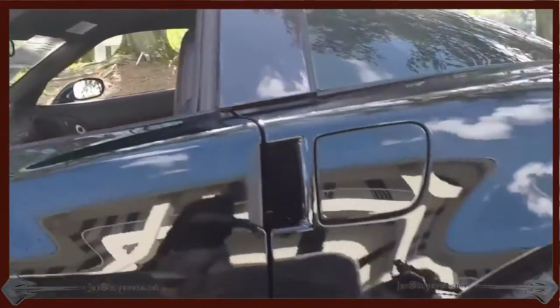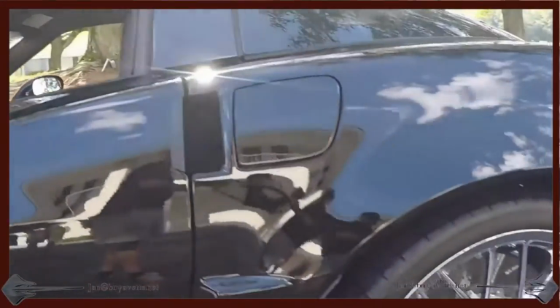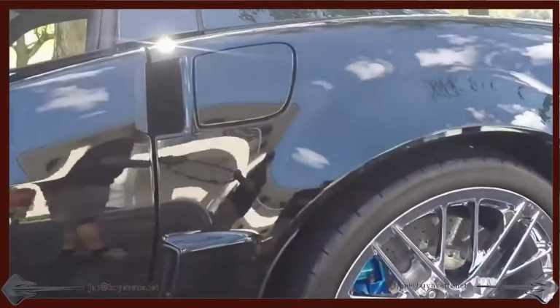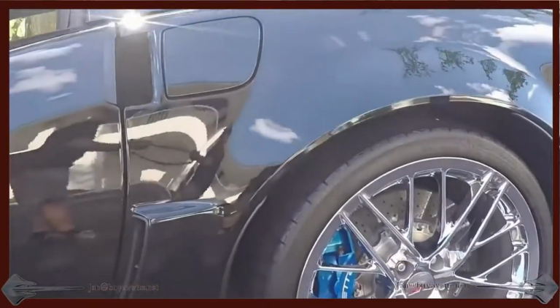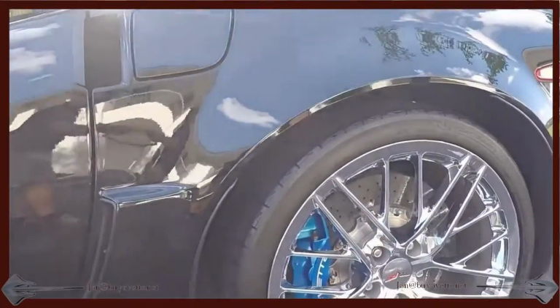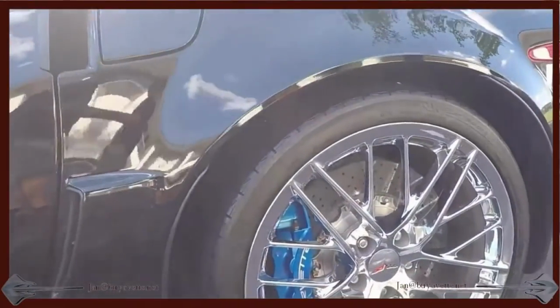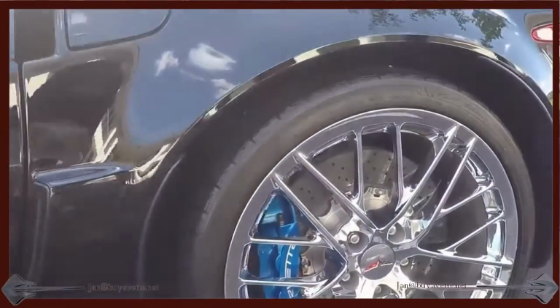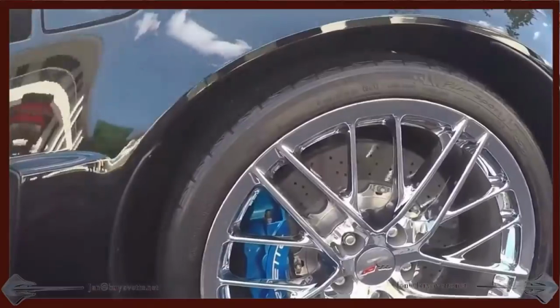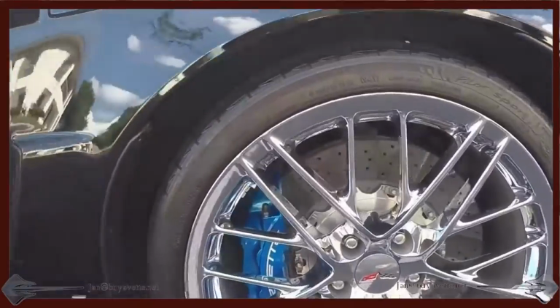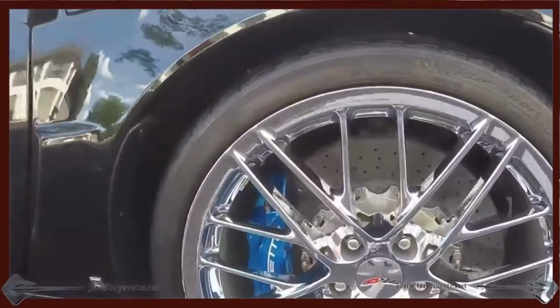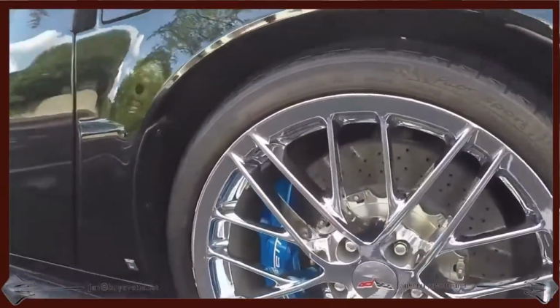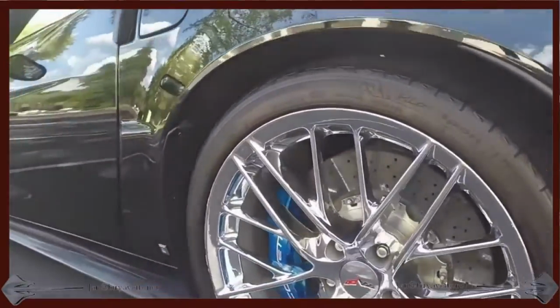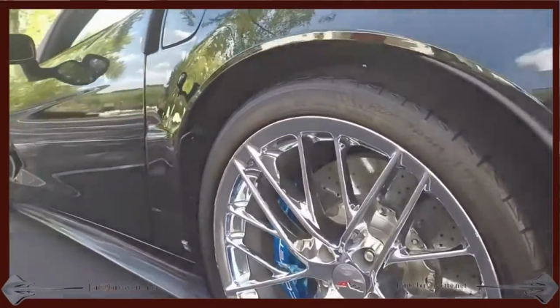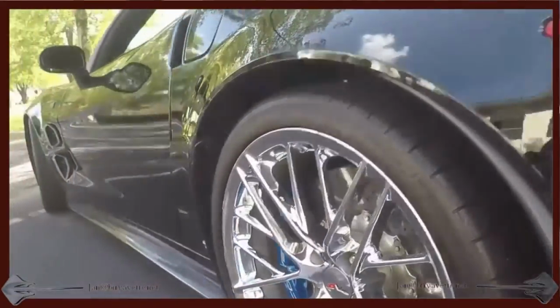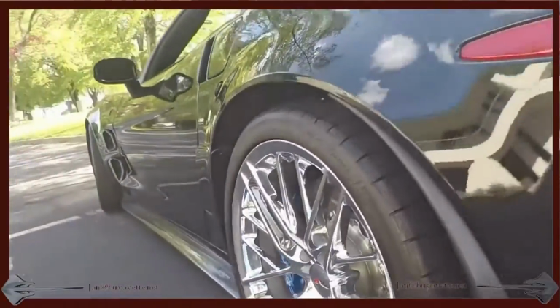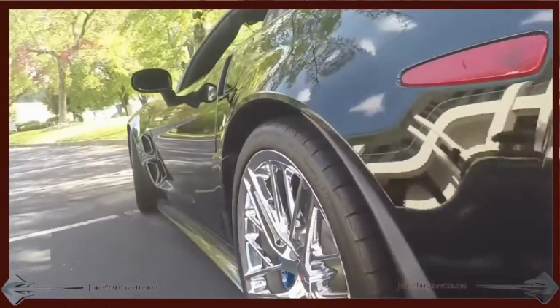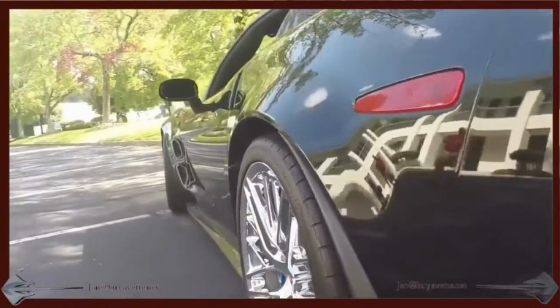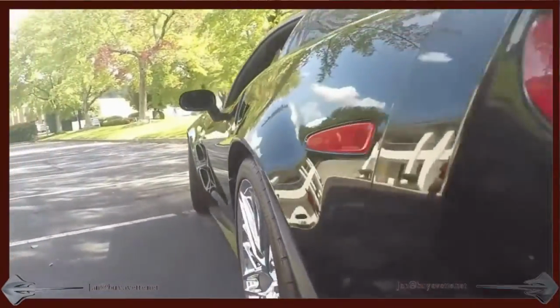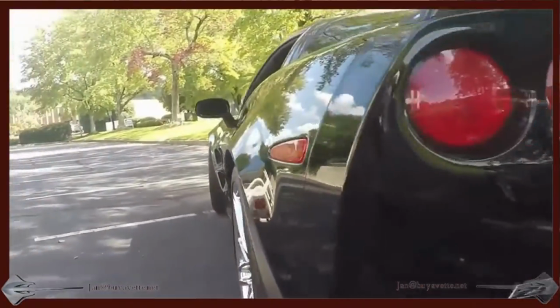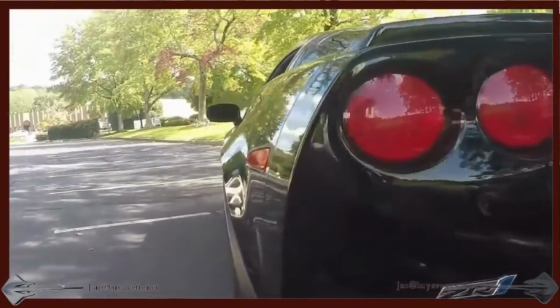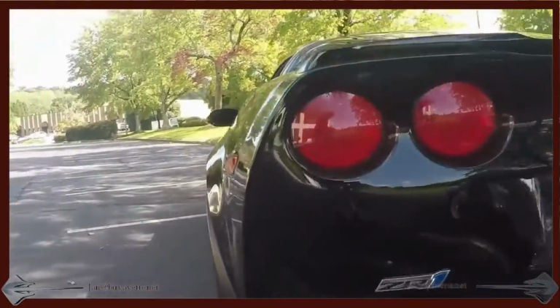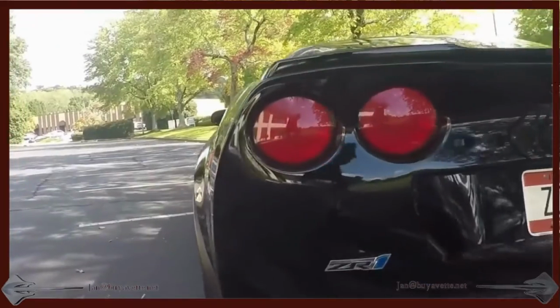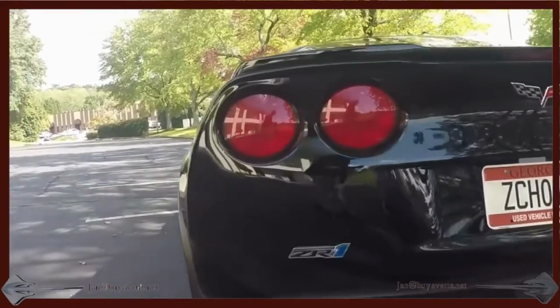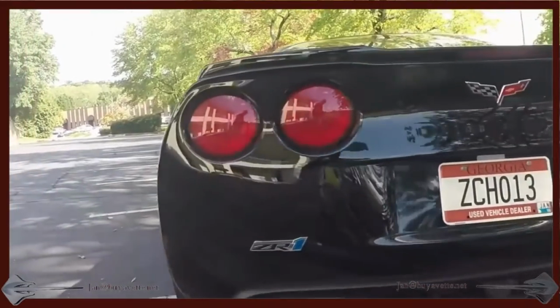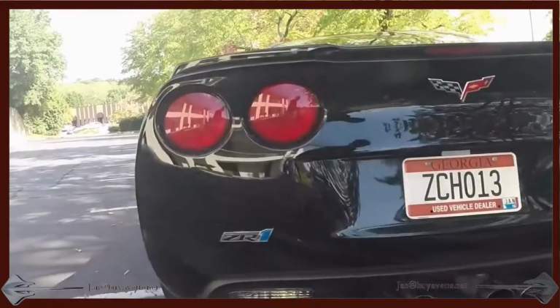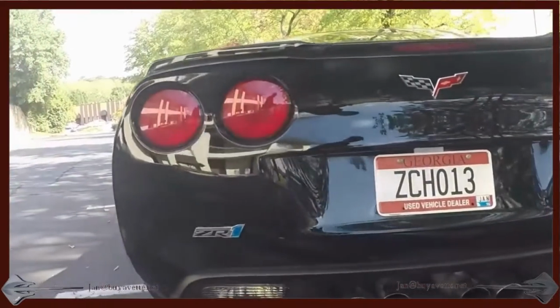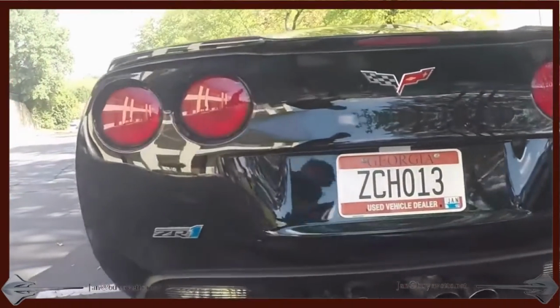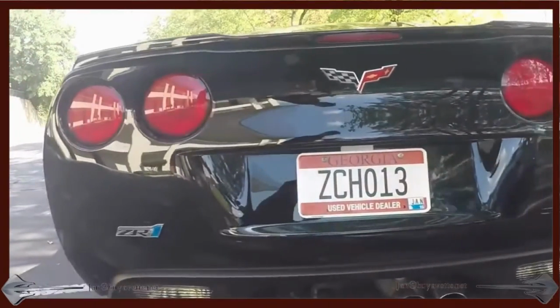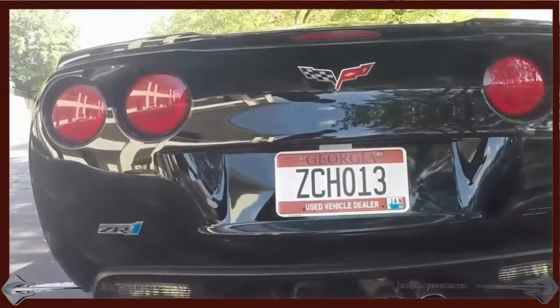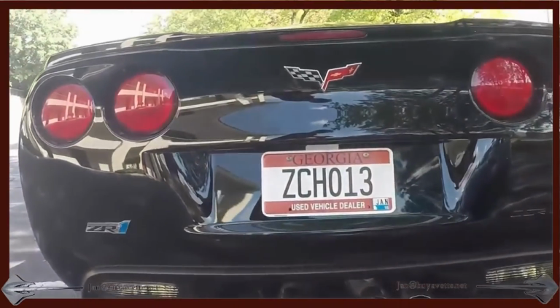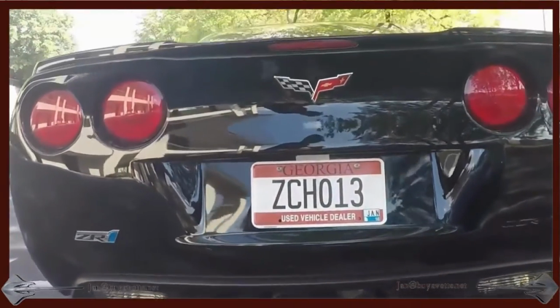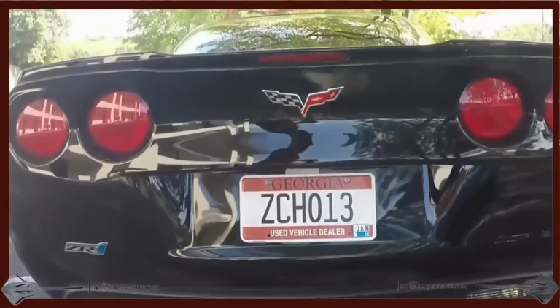I'm going to walk around the car and show you the most prominent places. Lovely looking brakes, lovely looking wheels. Coming toward the back here and you see how clean, deep, shiny that paint is.